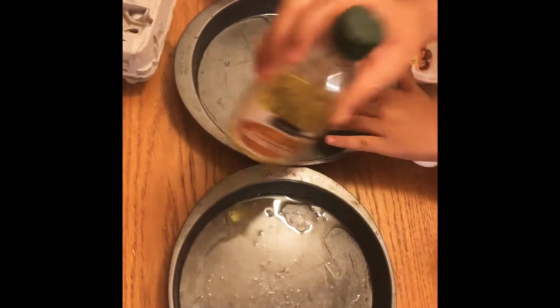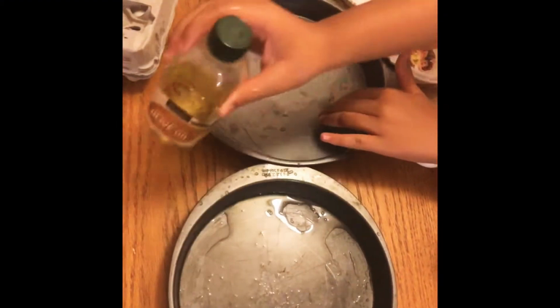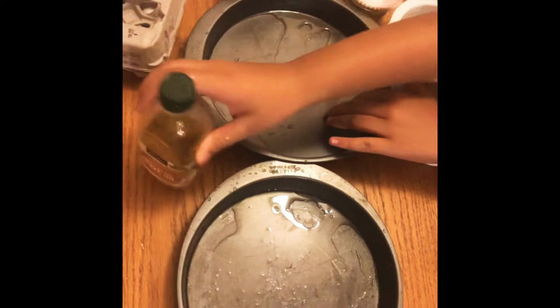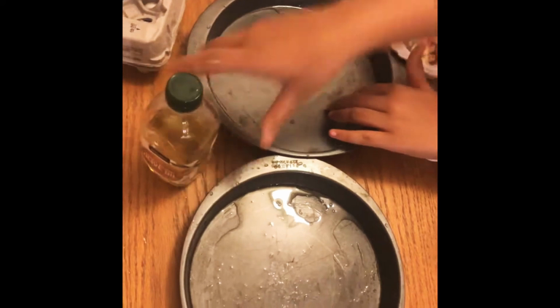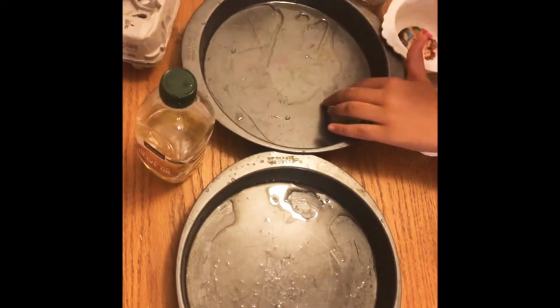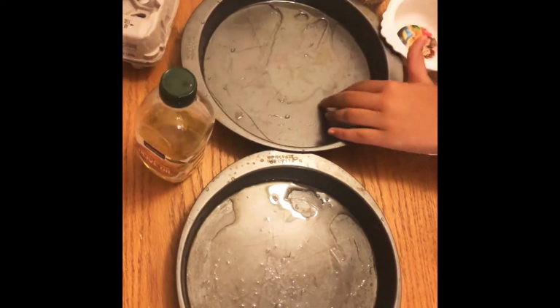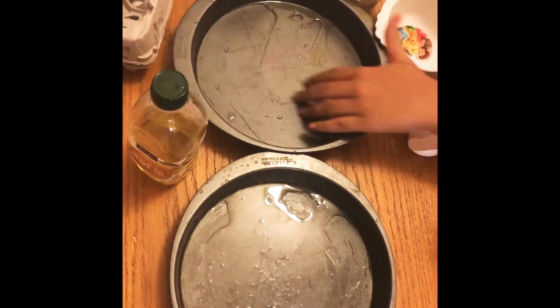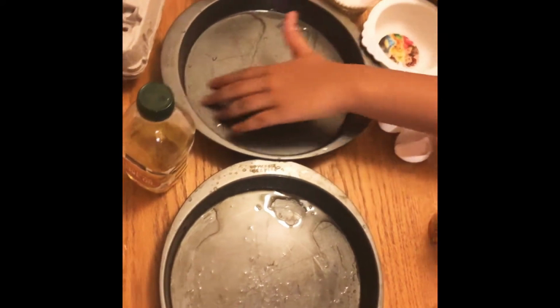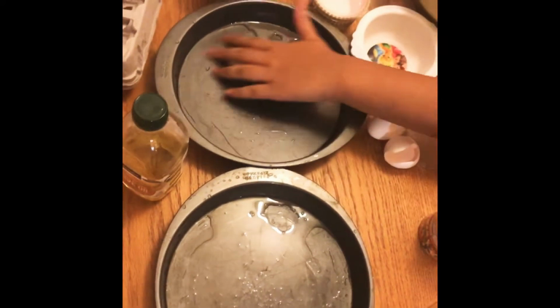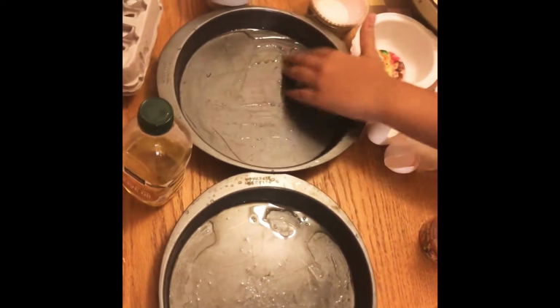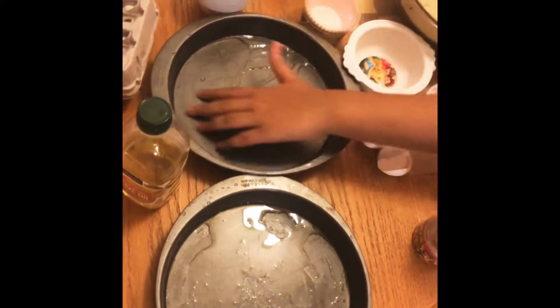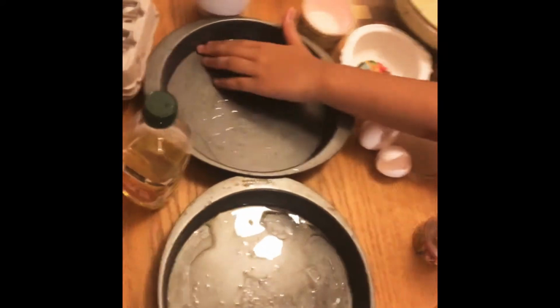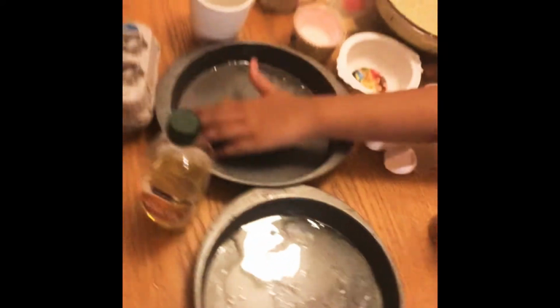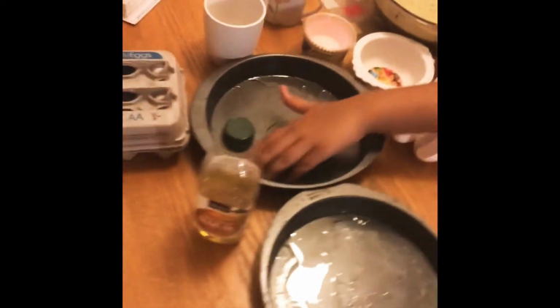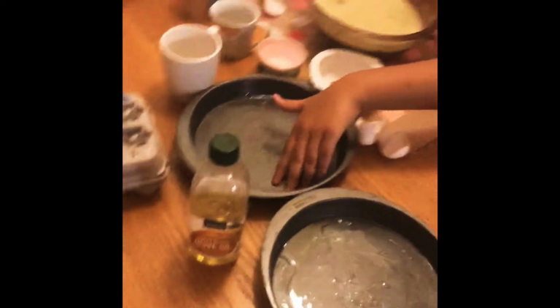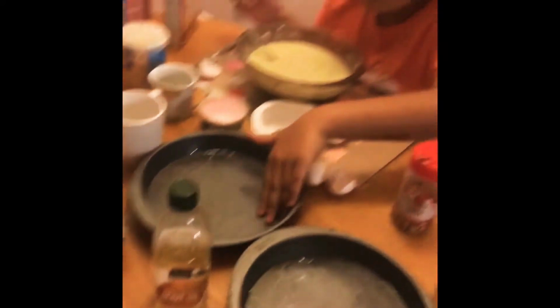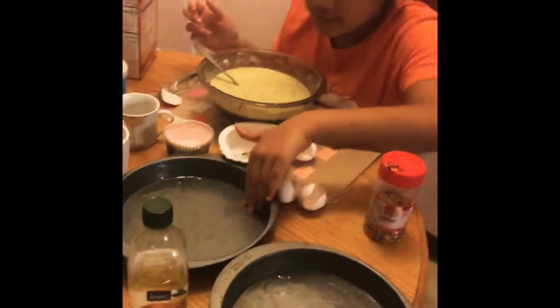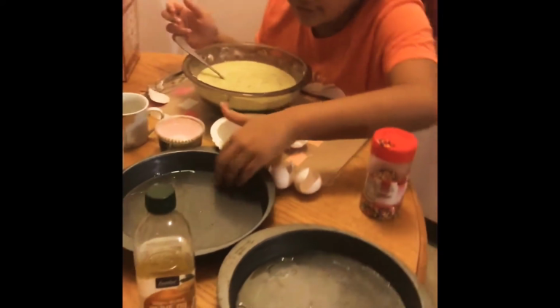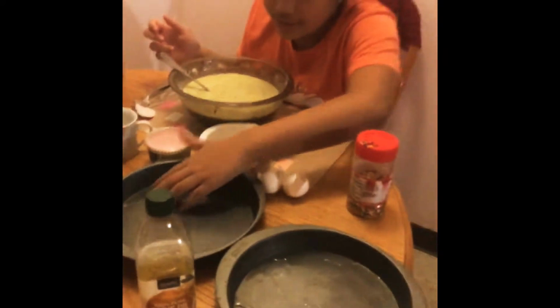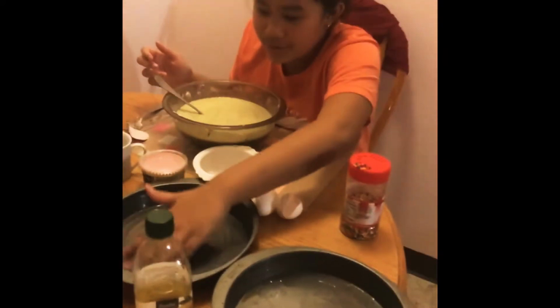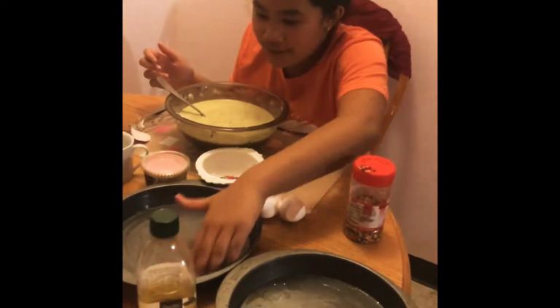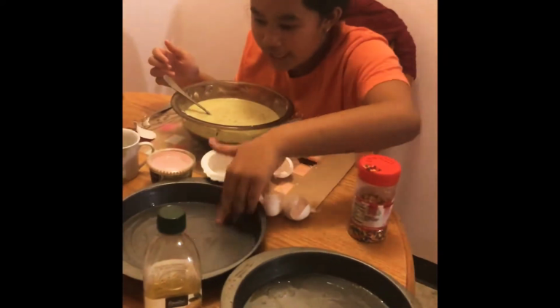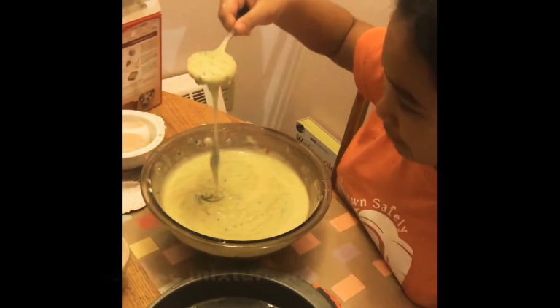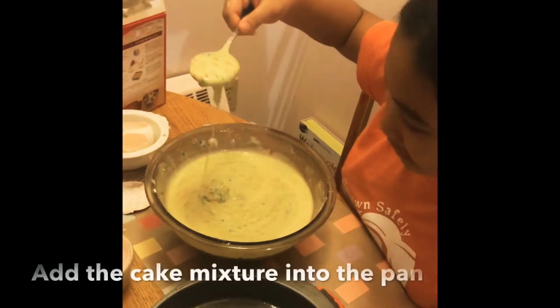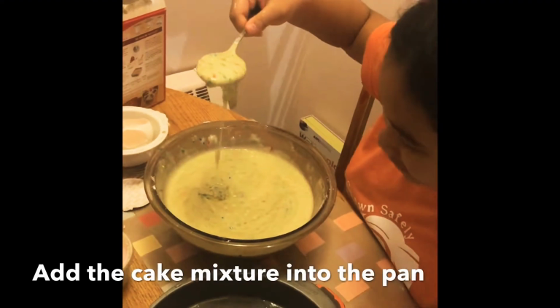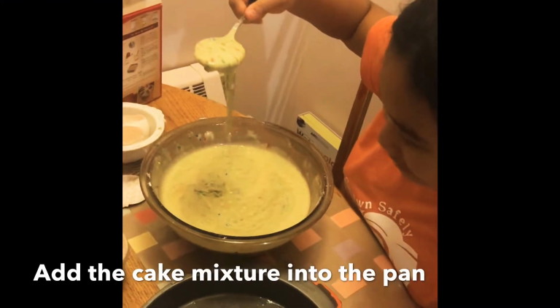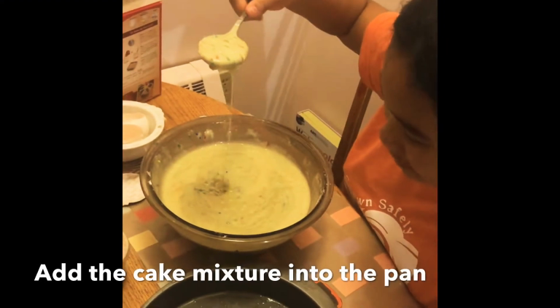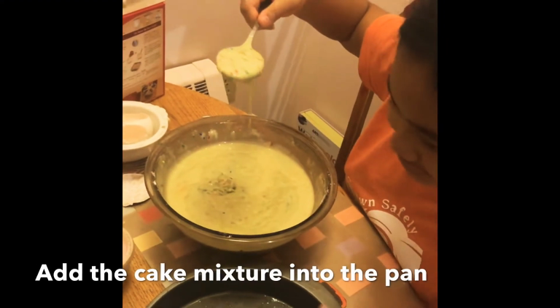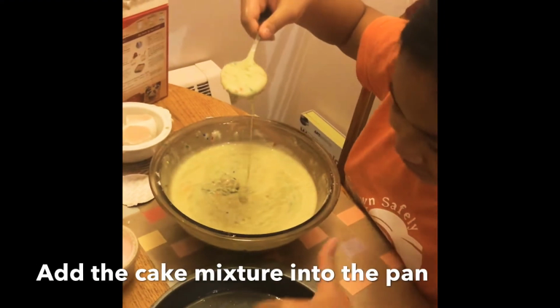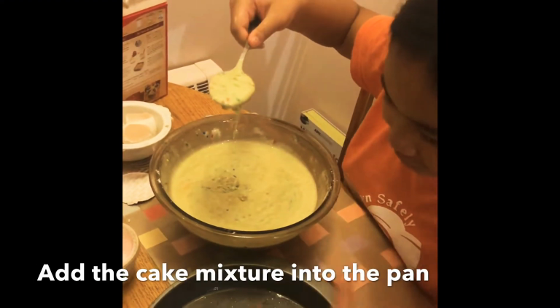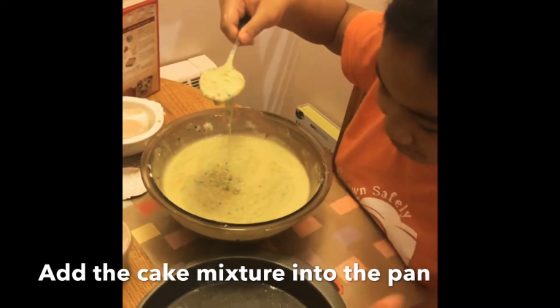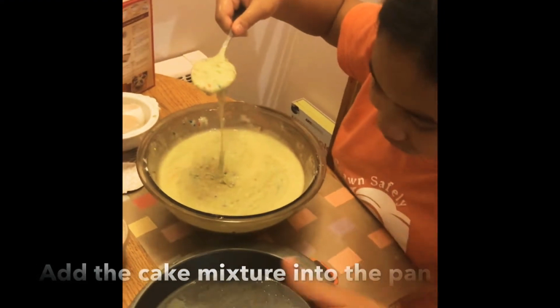Spray the pan with cooking spray or olive oil to make the mixture not stick. Then add the cake mixture into the pan.